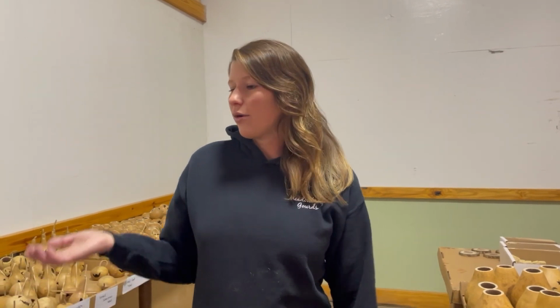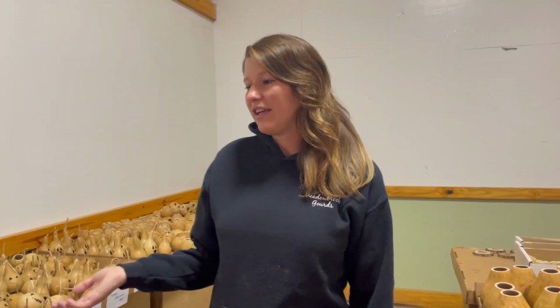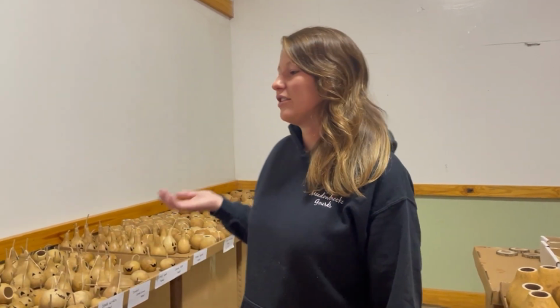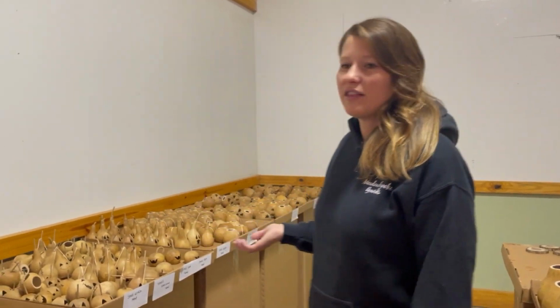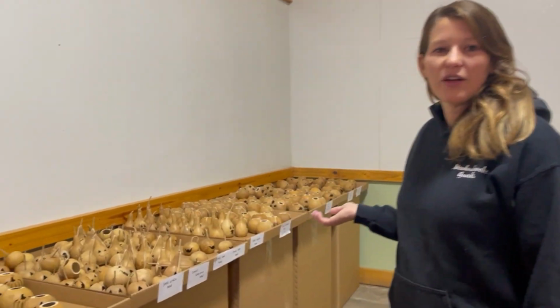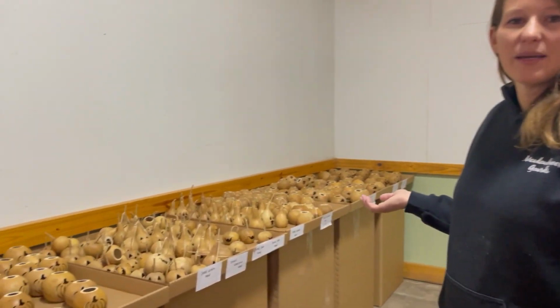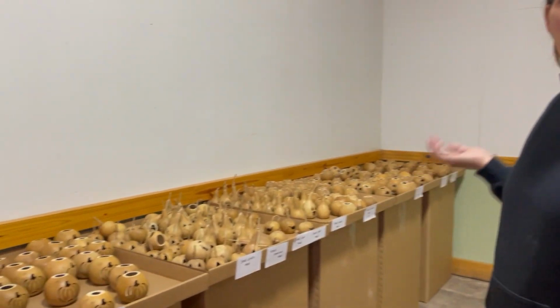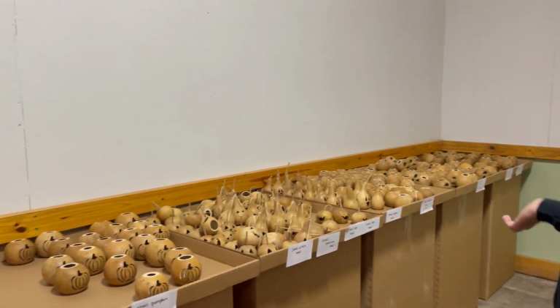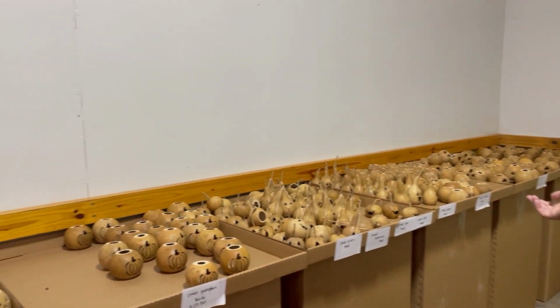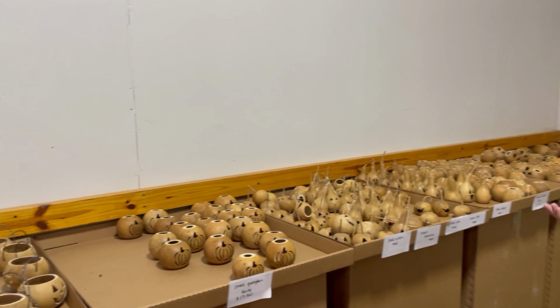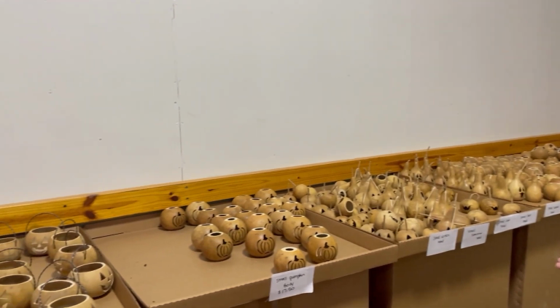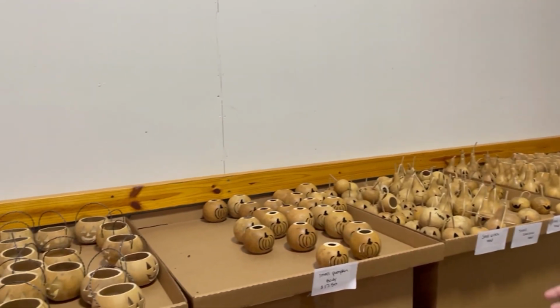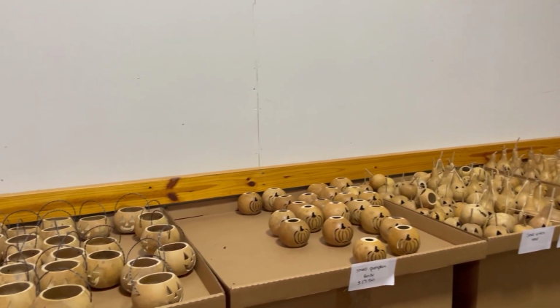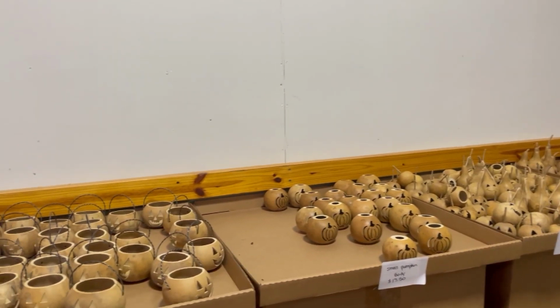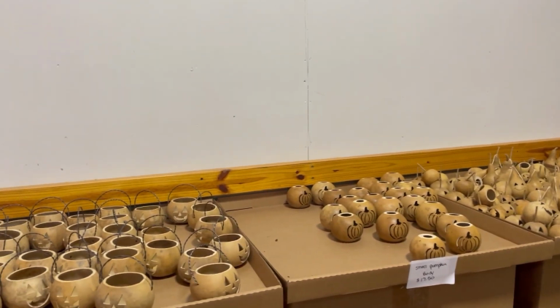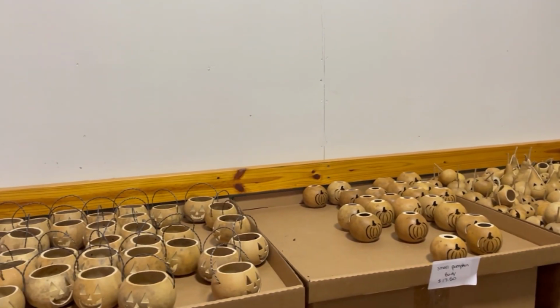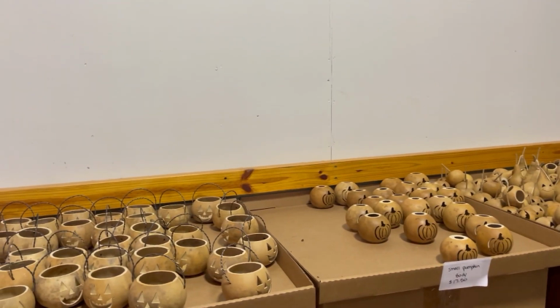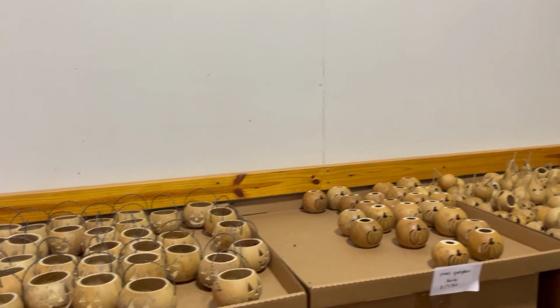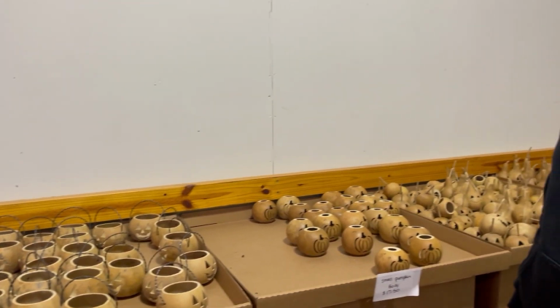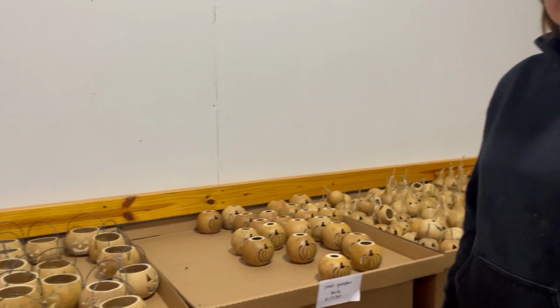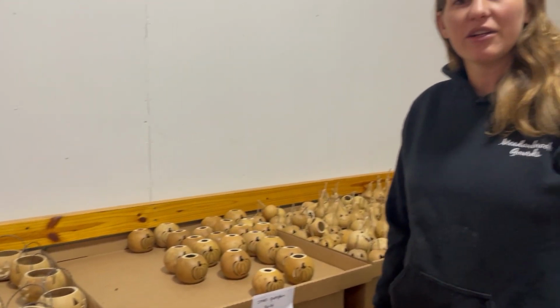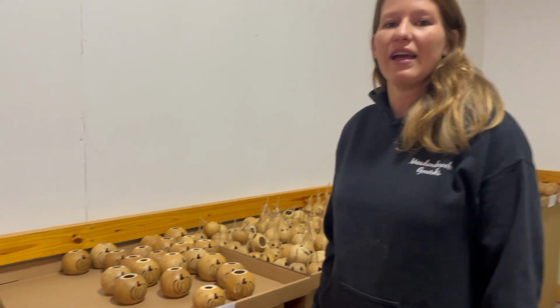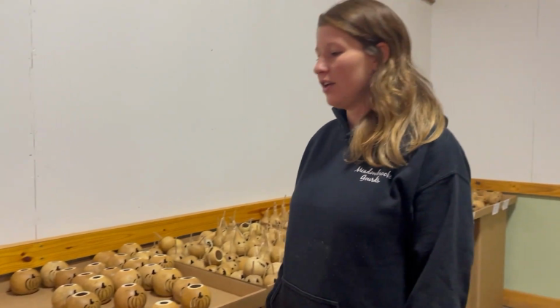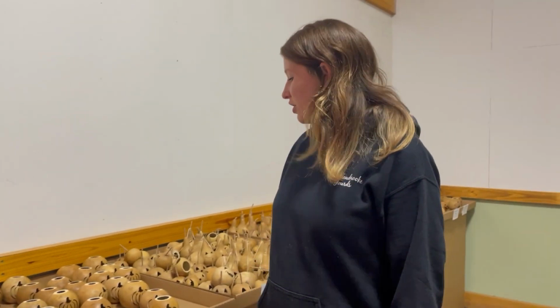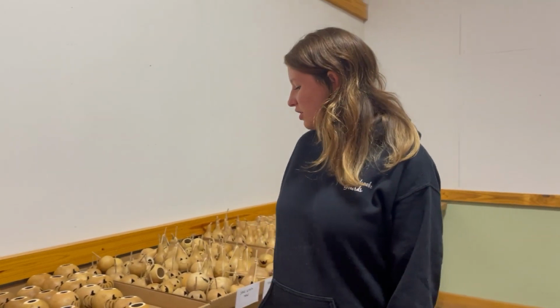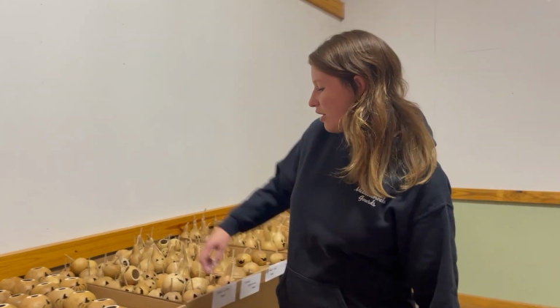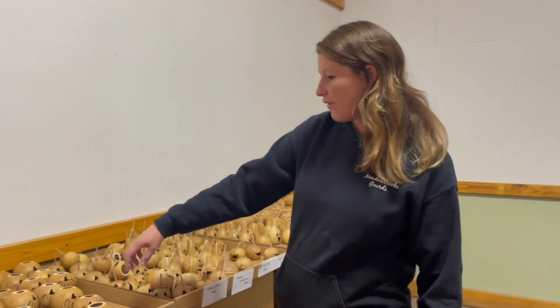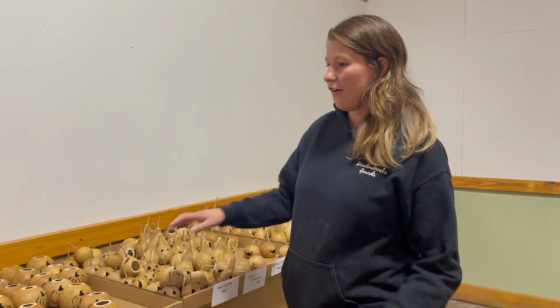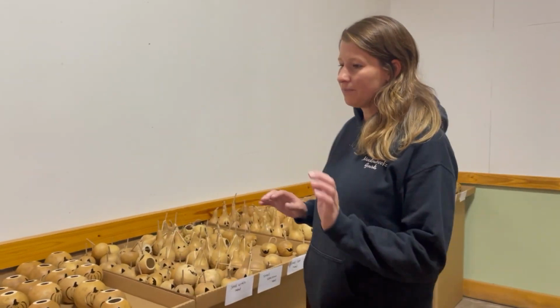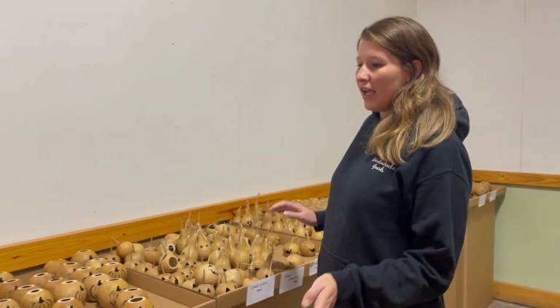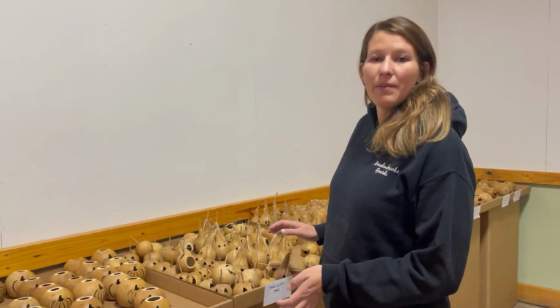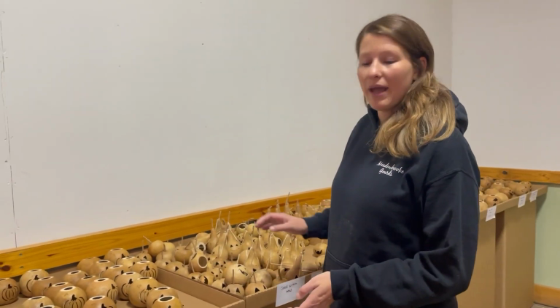Right out here, these are all the different gourds that people are able to choose from. We usually have about four different sizes — we're going to have a small, medium, large, and a little size. Some of our stuff can be mix and match.